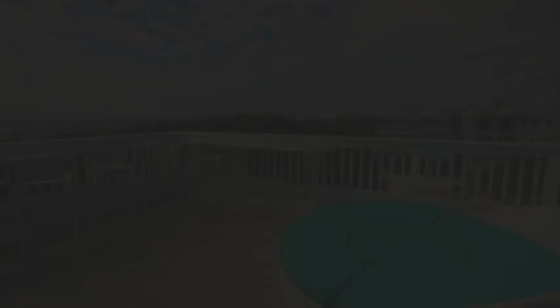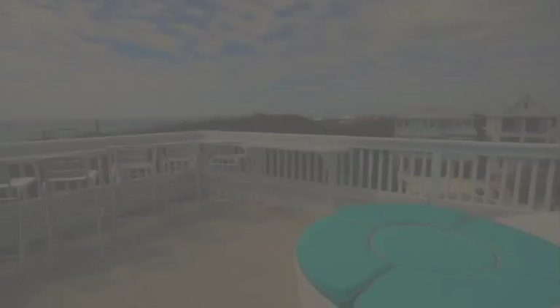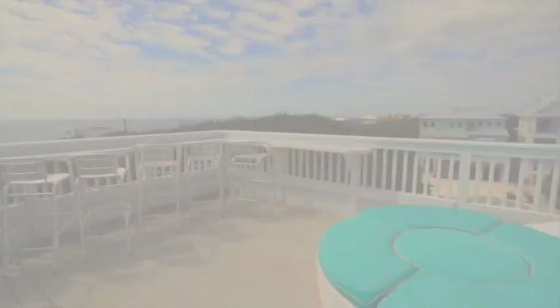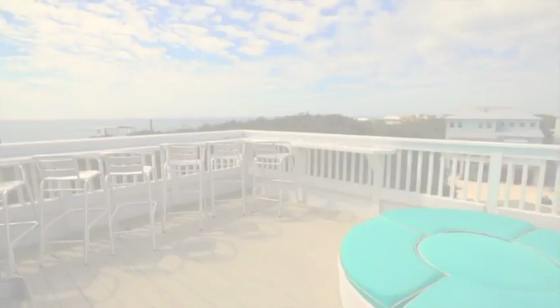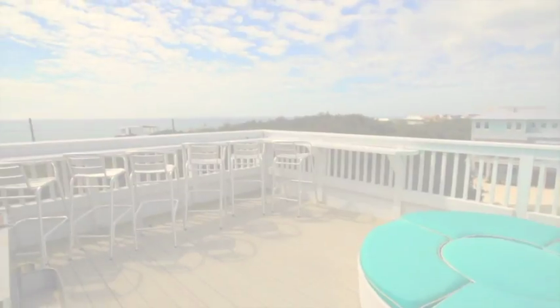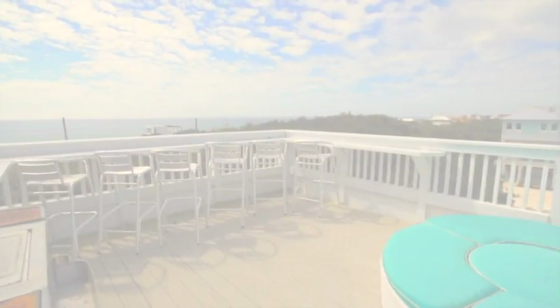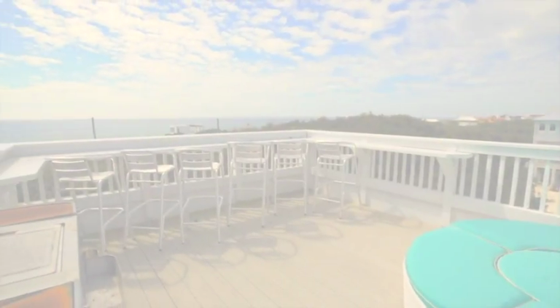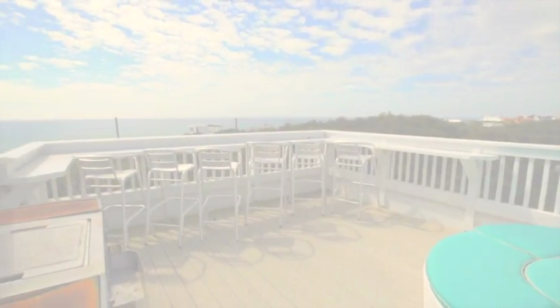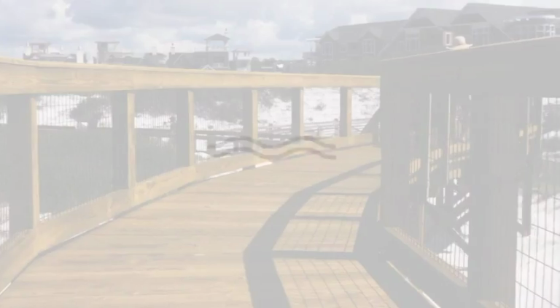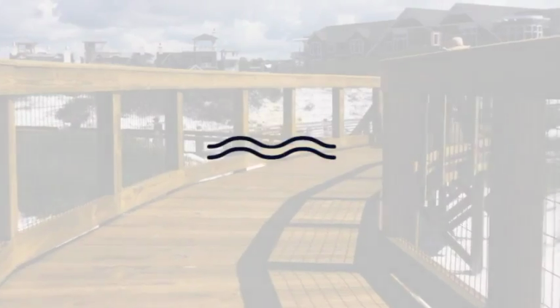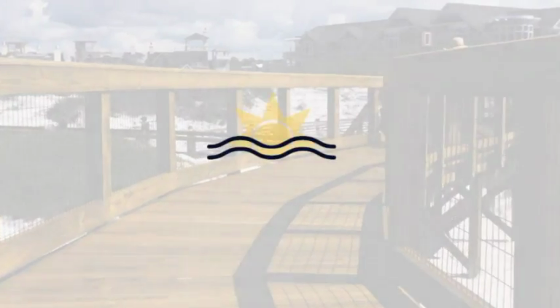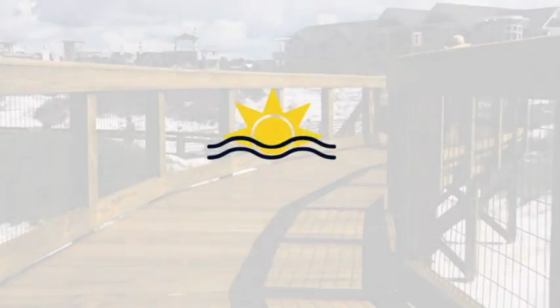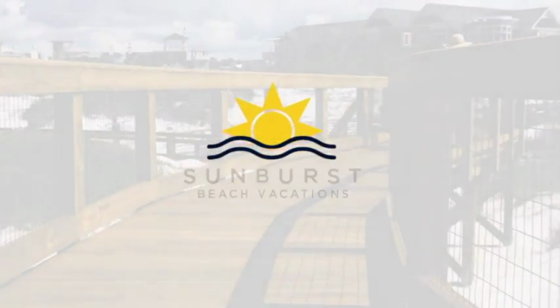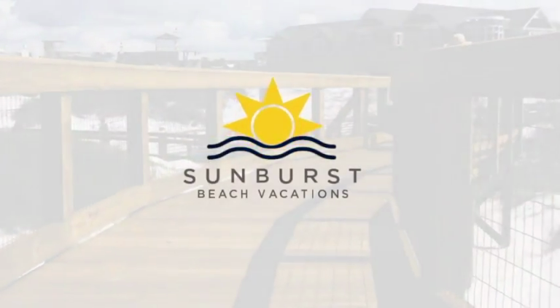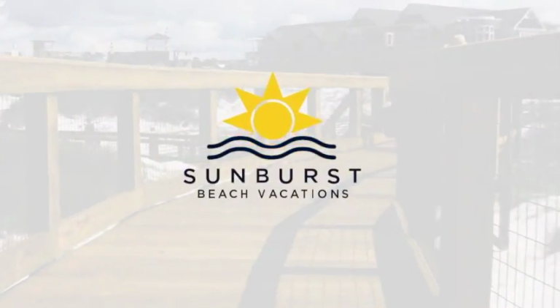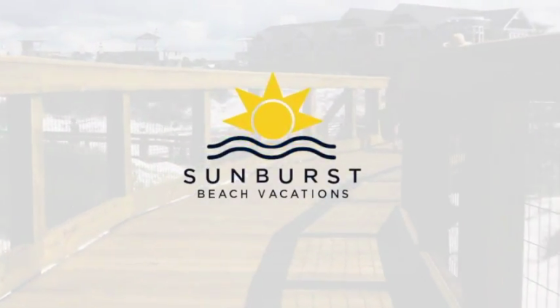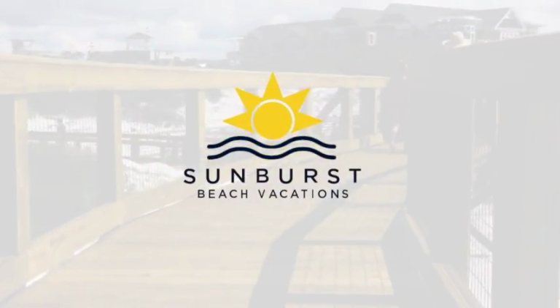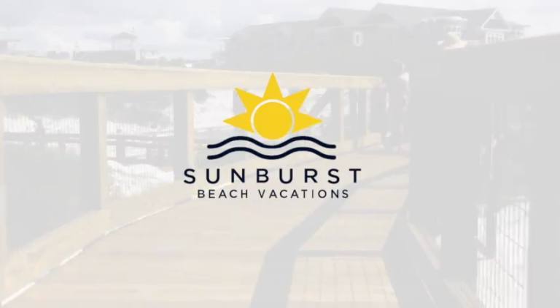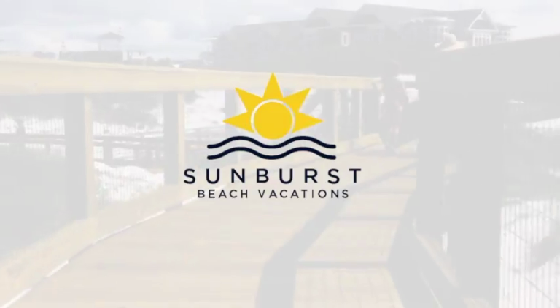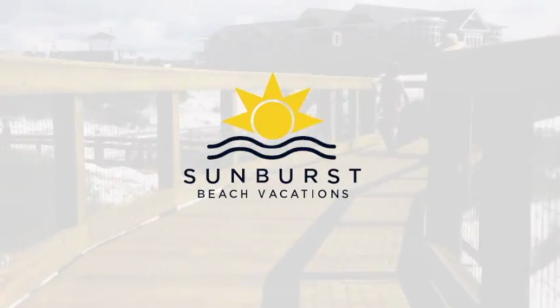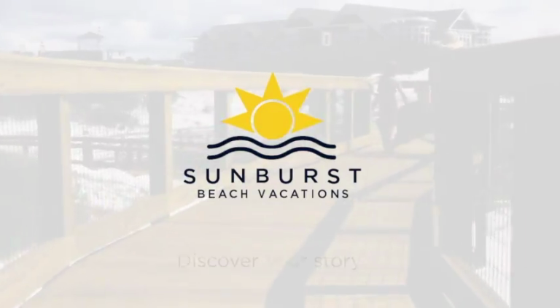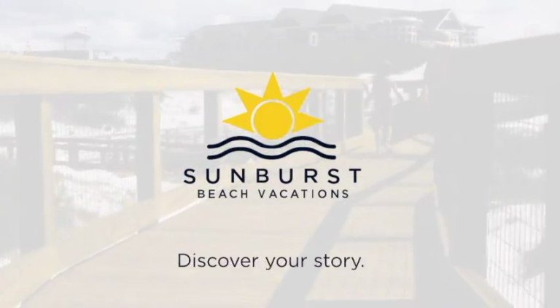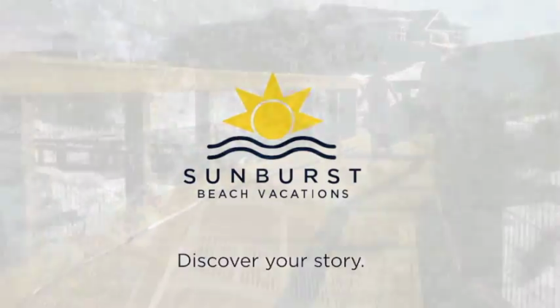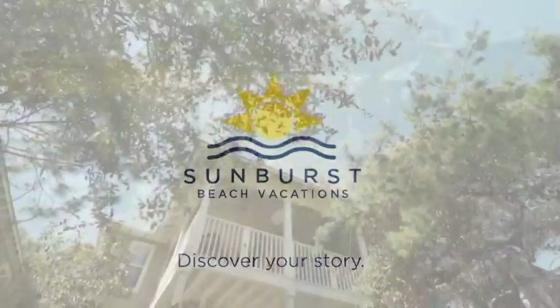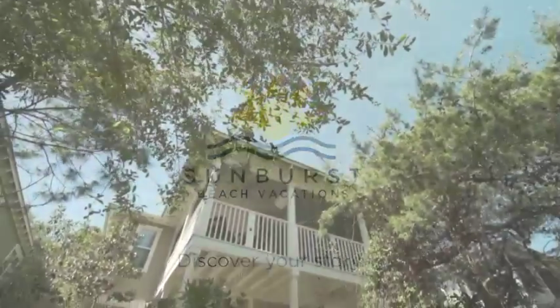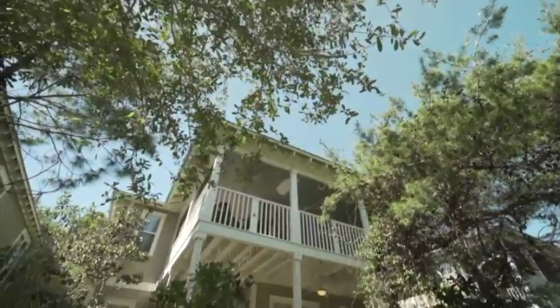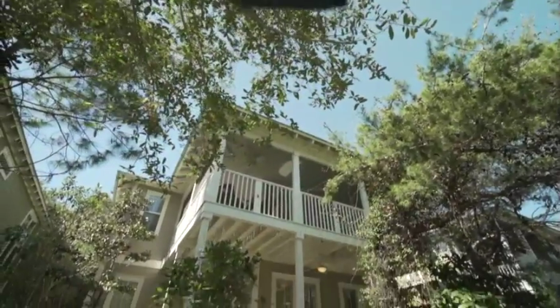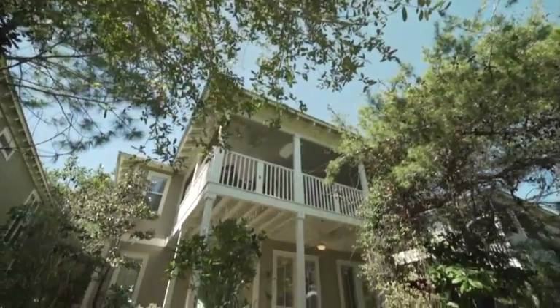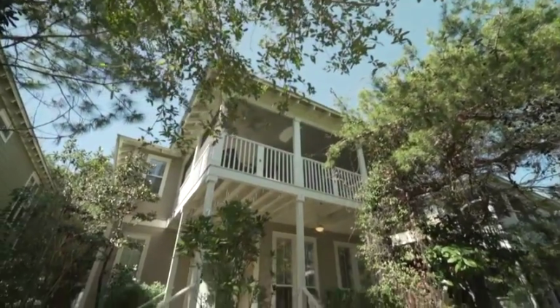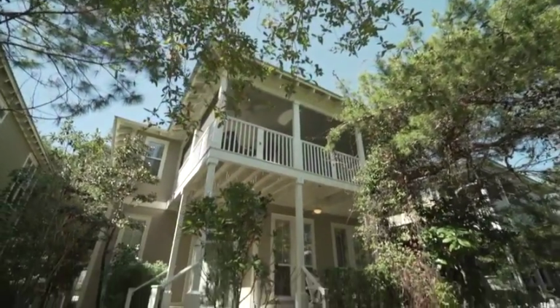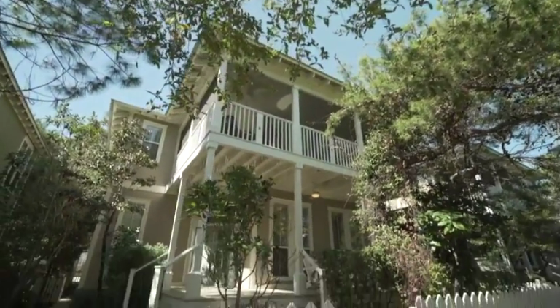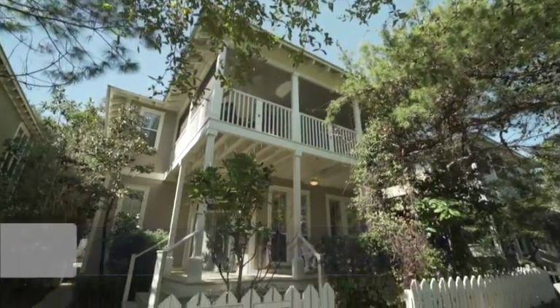Welcome to Sunburst Beach Vacations, a Cartographer property where you can relax with your family. Here stands Follow the Heron.